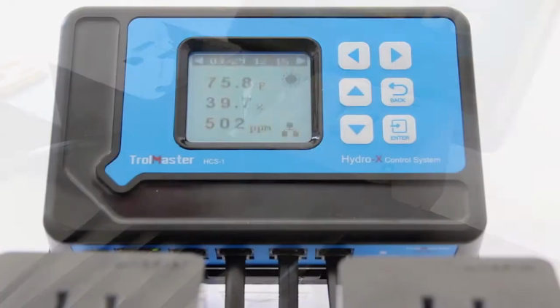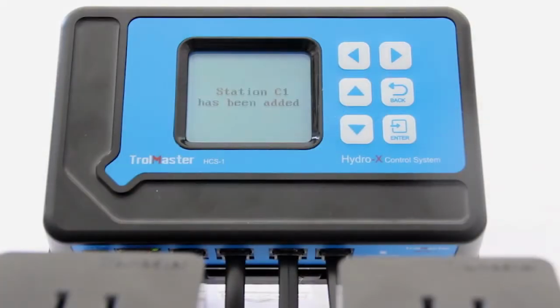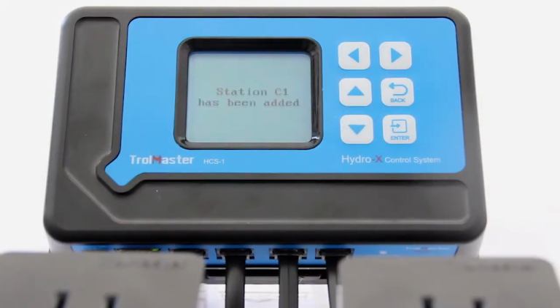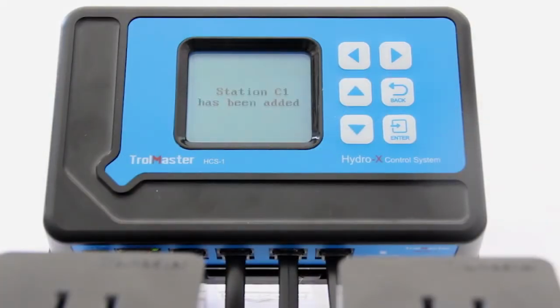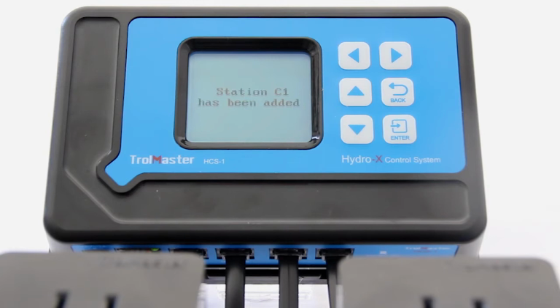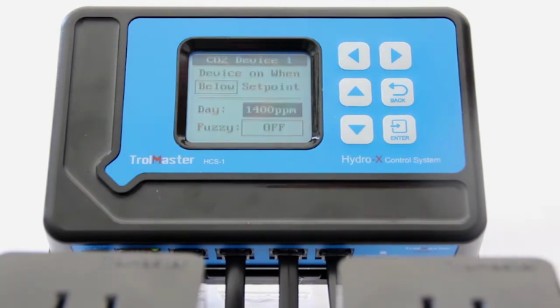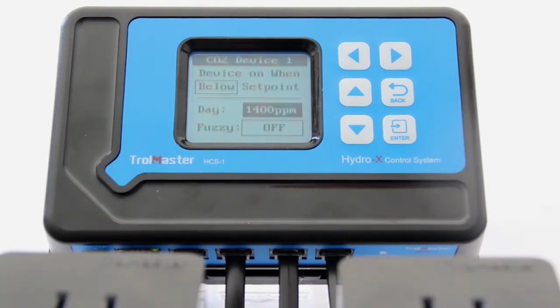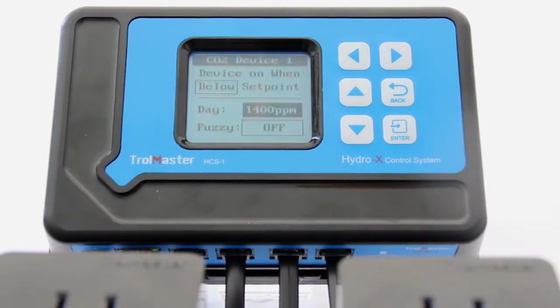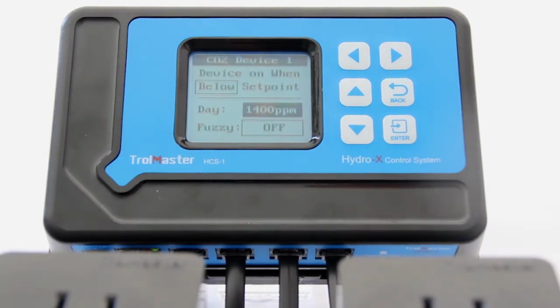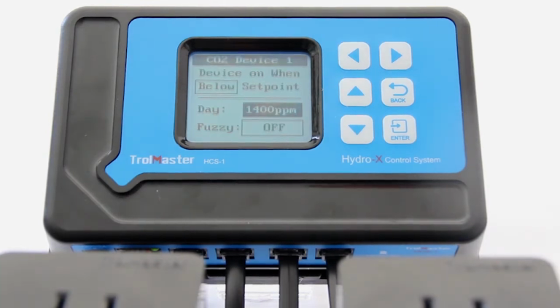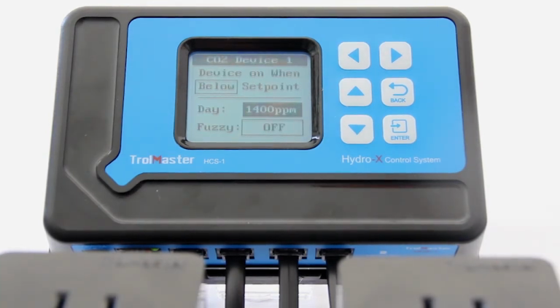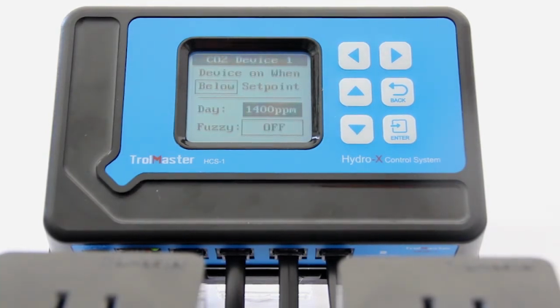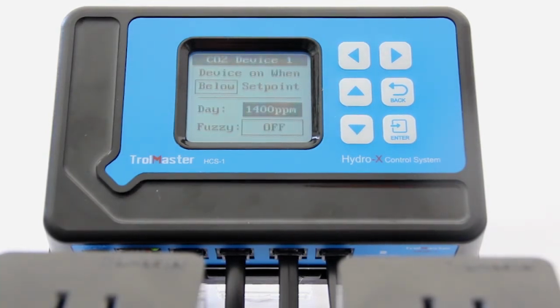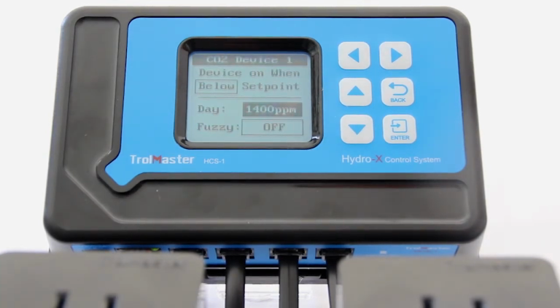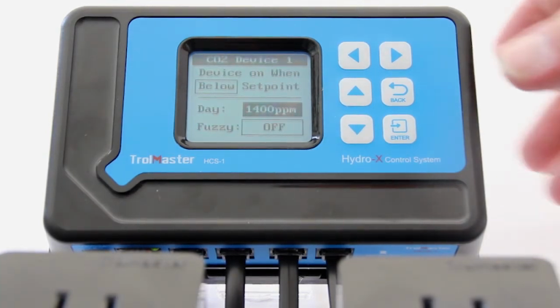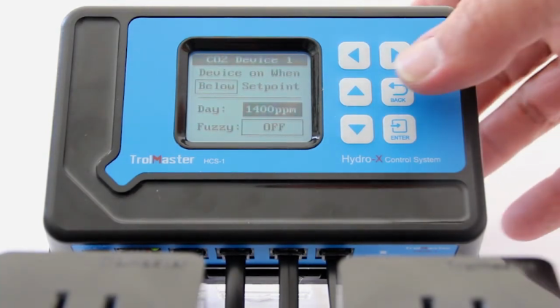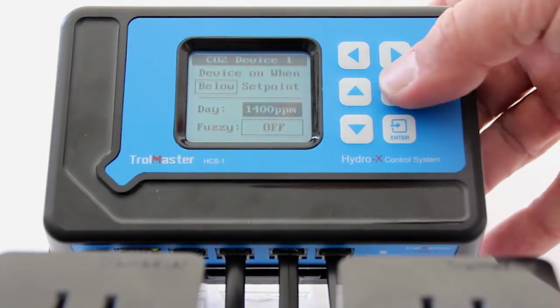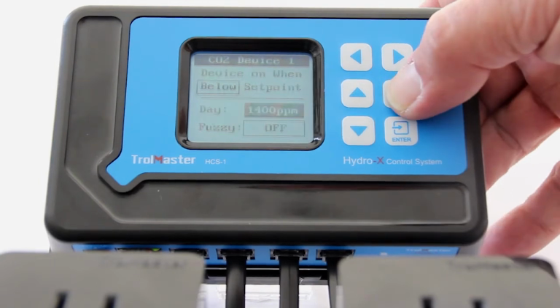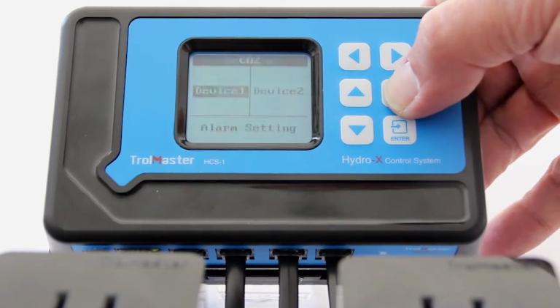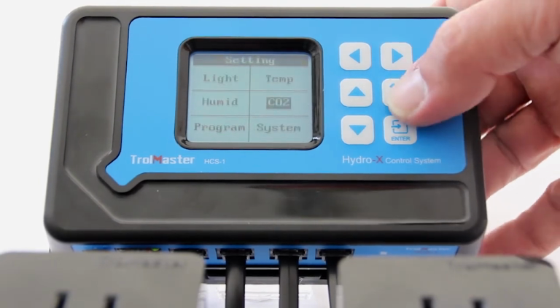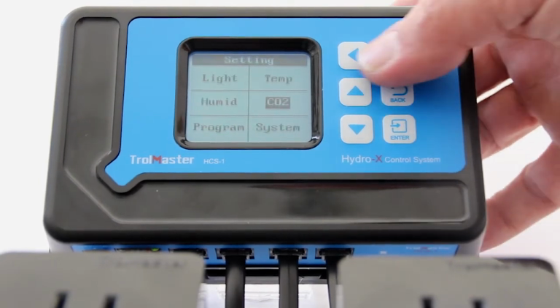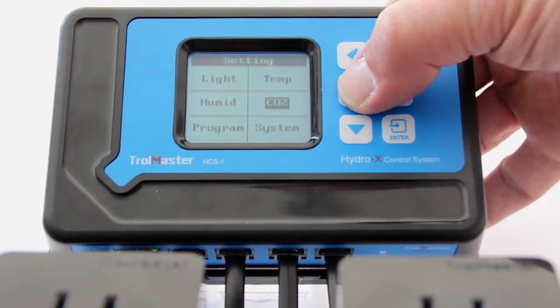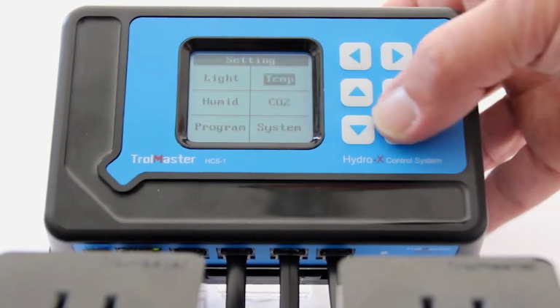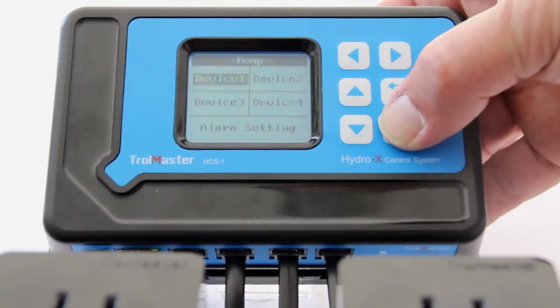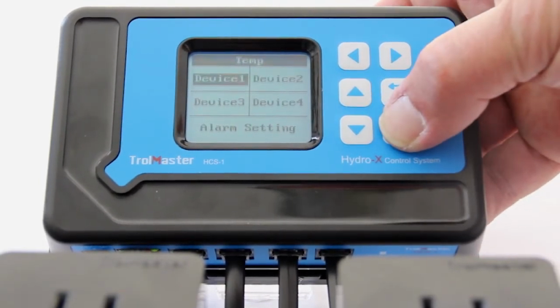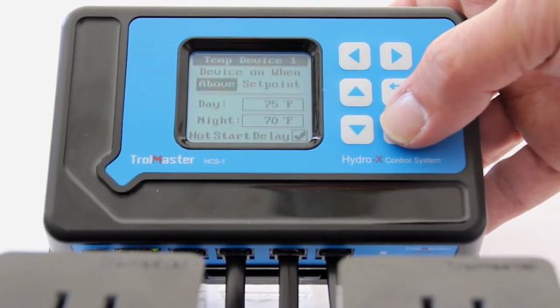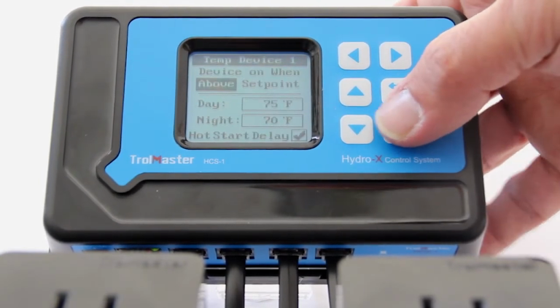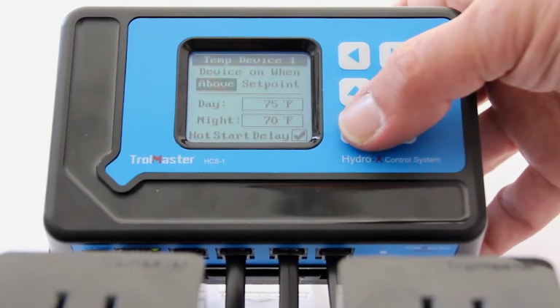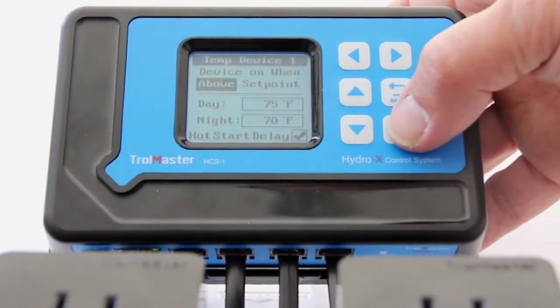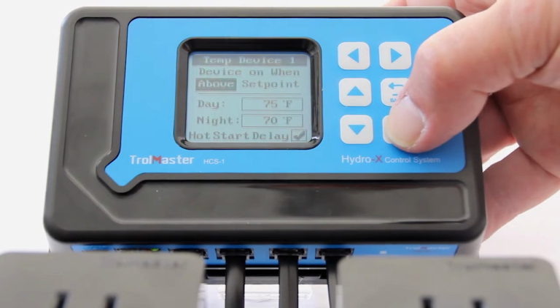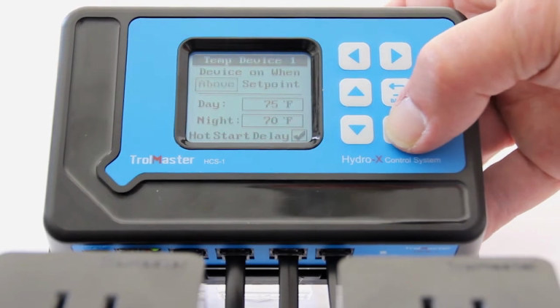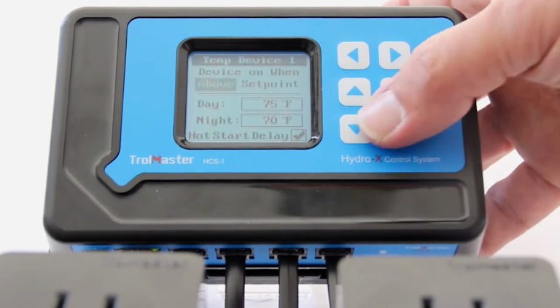We're going to set the CO2 ppm to 1400 in this example, with the device on, one below set point. Now we'll go to the temperature and set device one to below, device on one below set point.